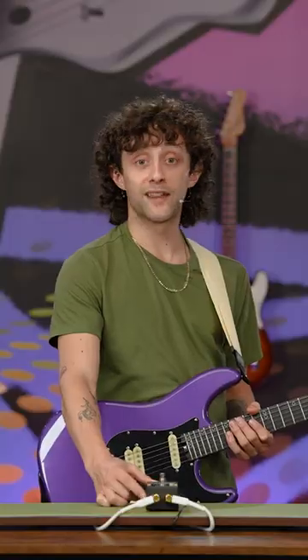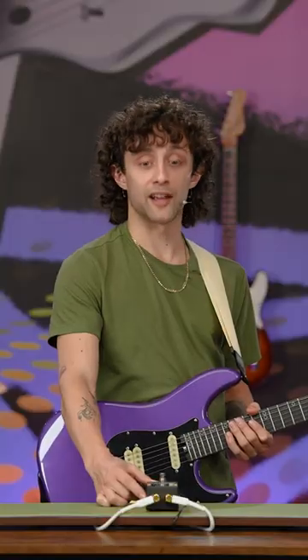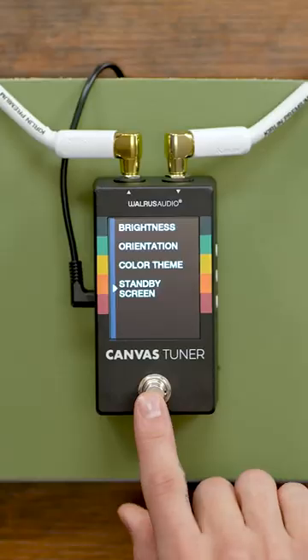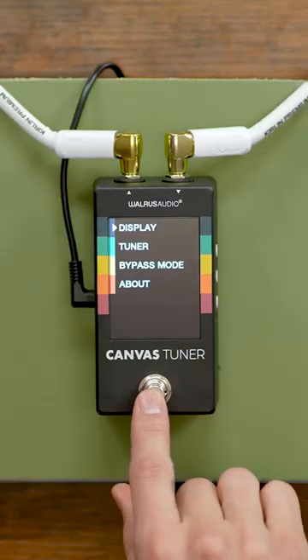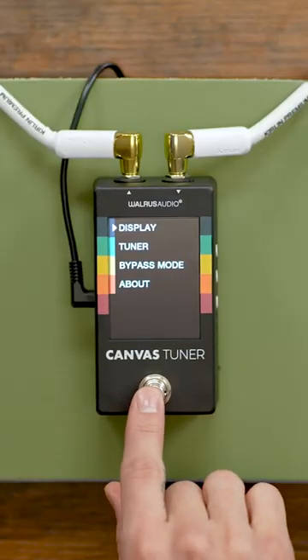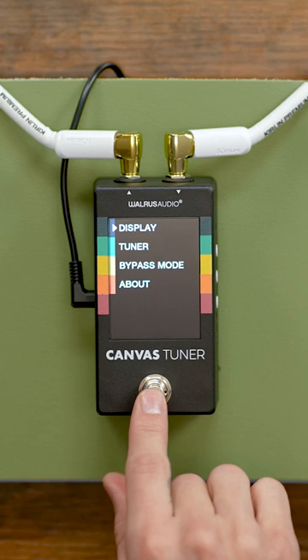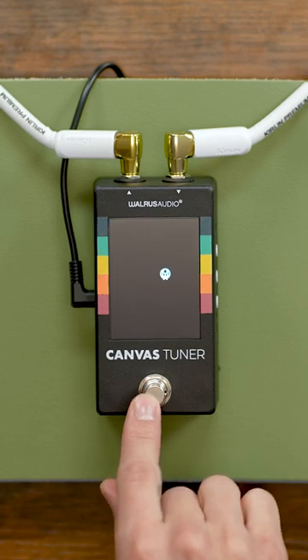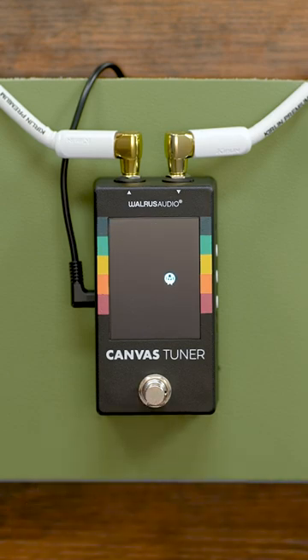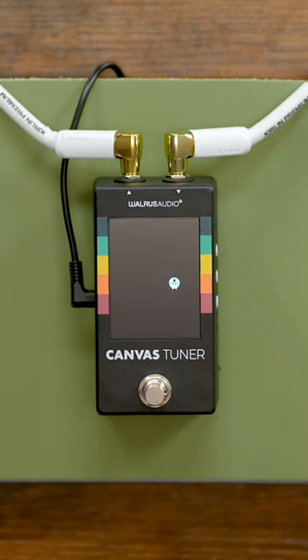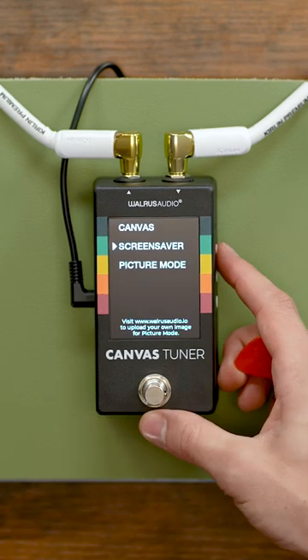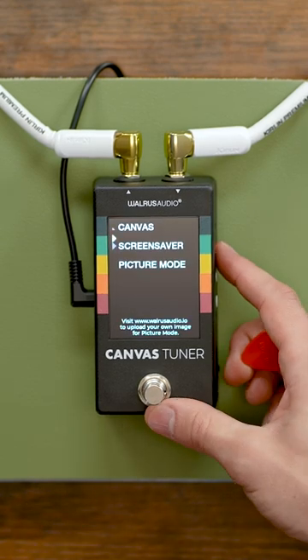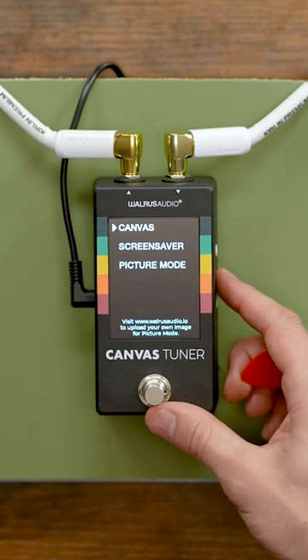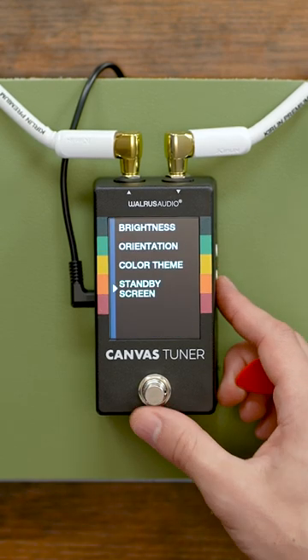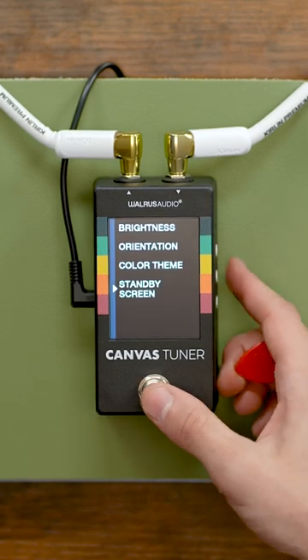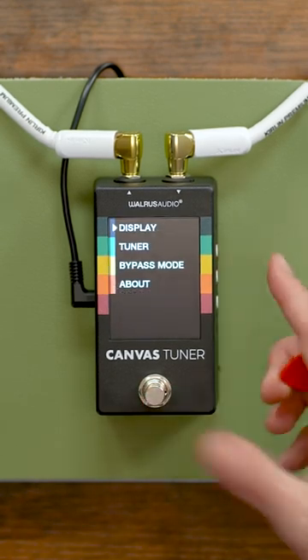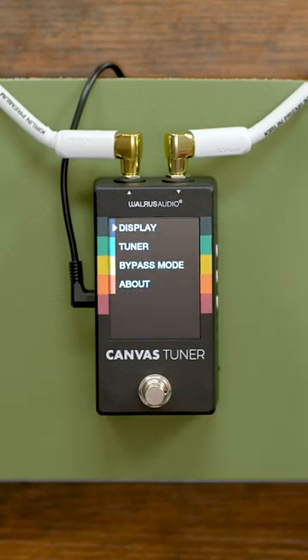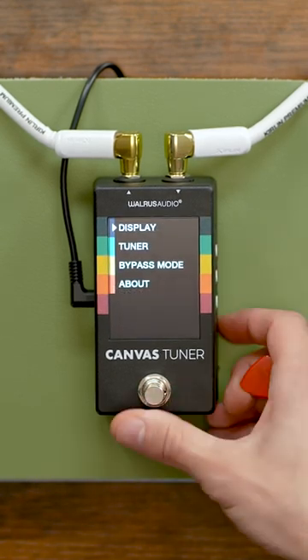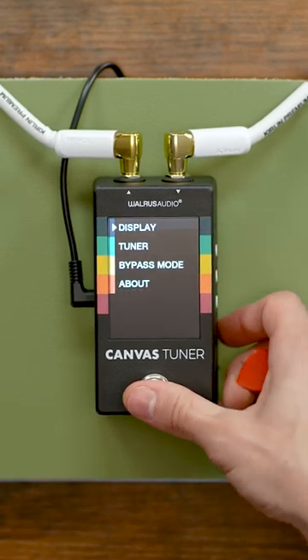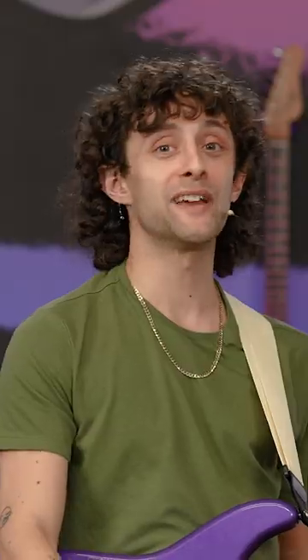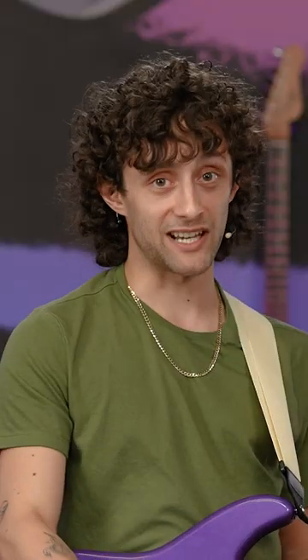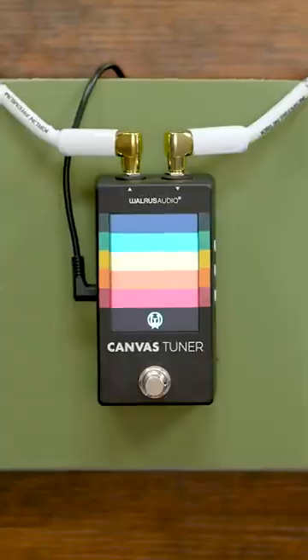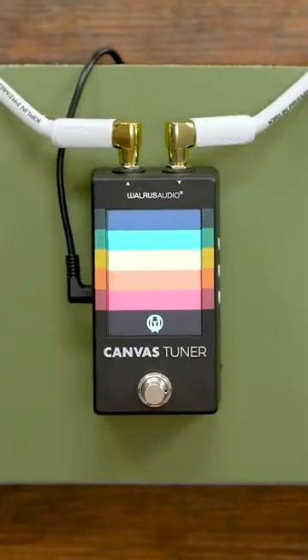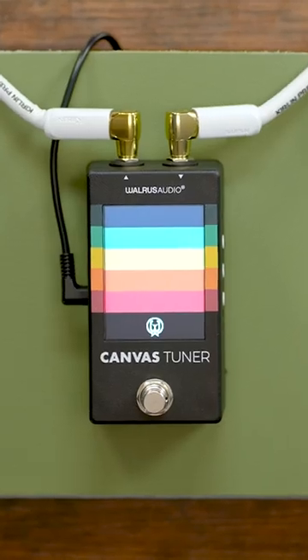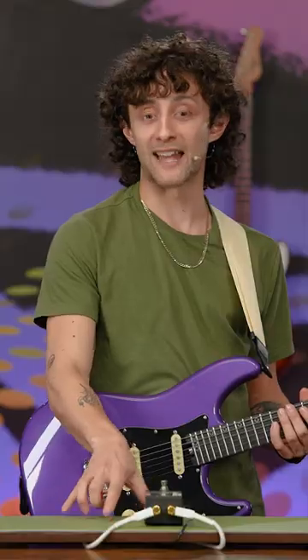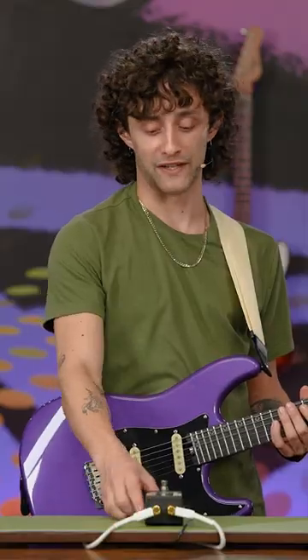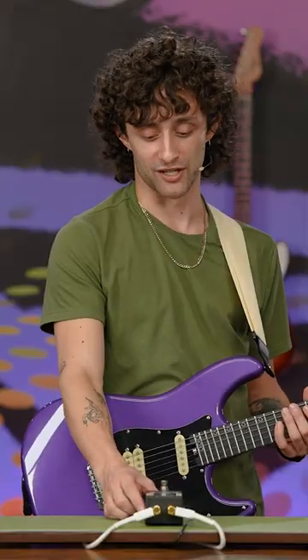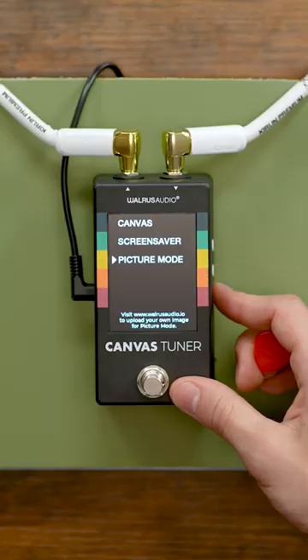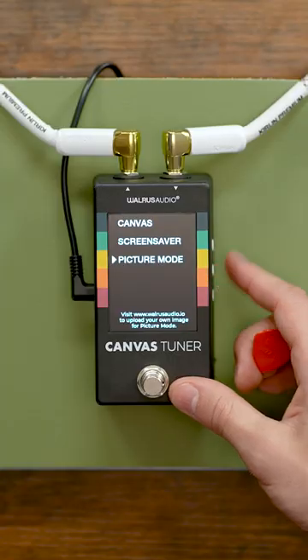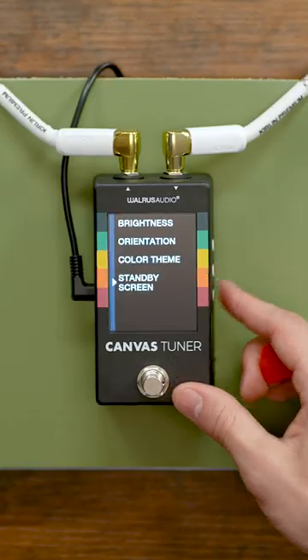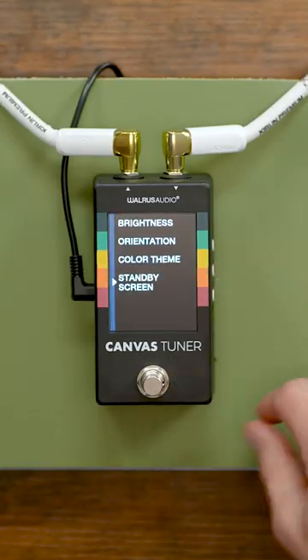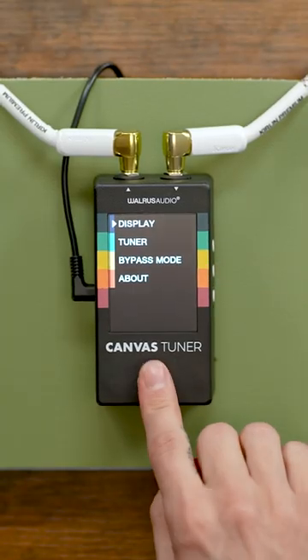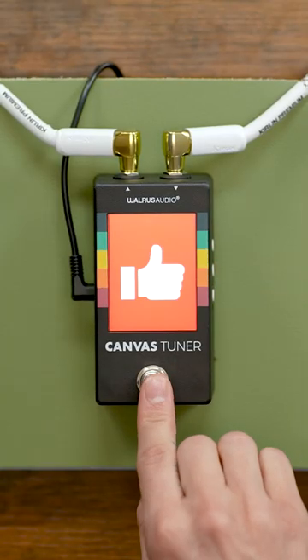We can set a screensaver to preserve the life of our display. We can also choose the Canvas display, which gives the pedal its name. You can actually customize this photo with the last feature, Picture Mode, by uploading a custom image.